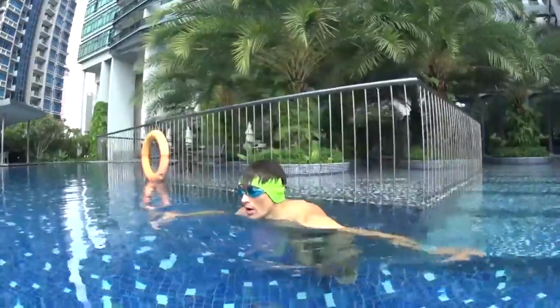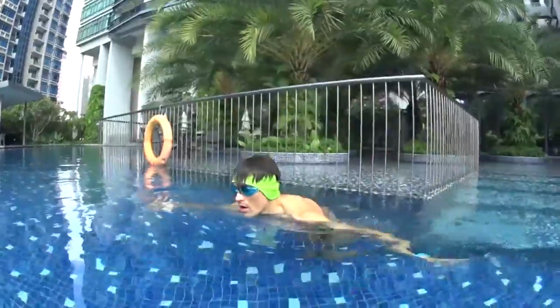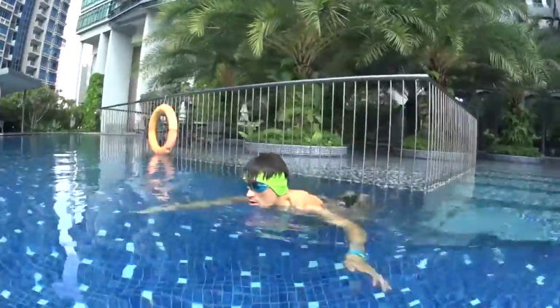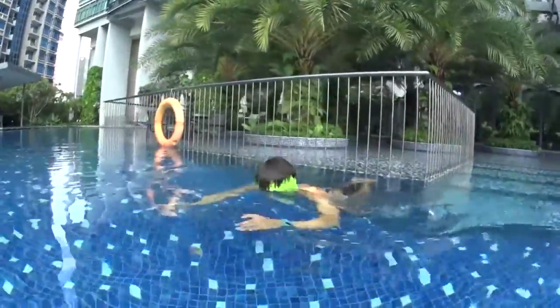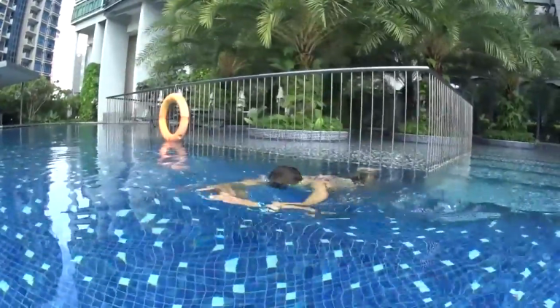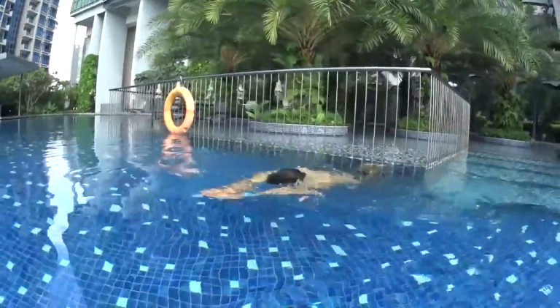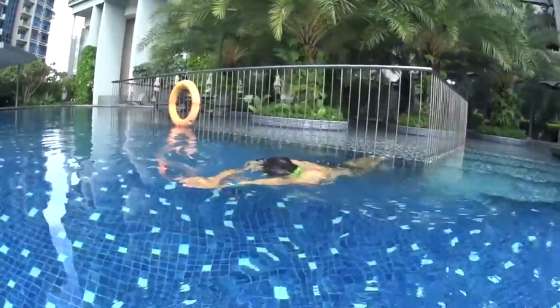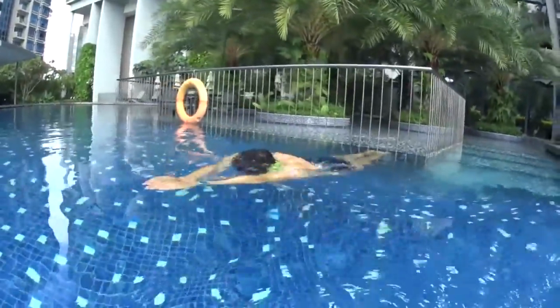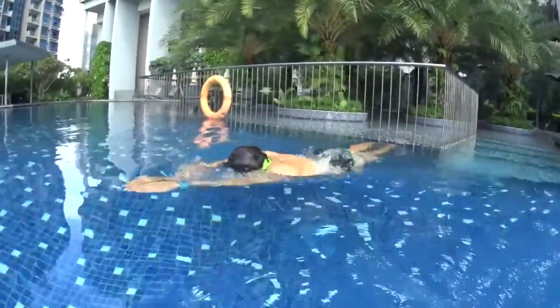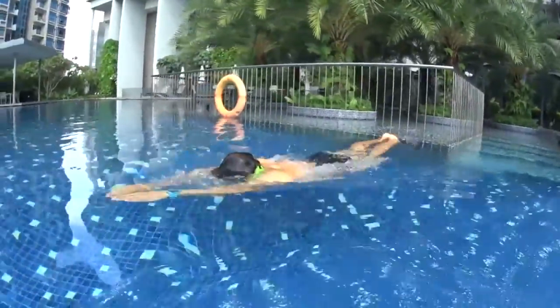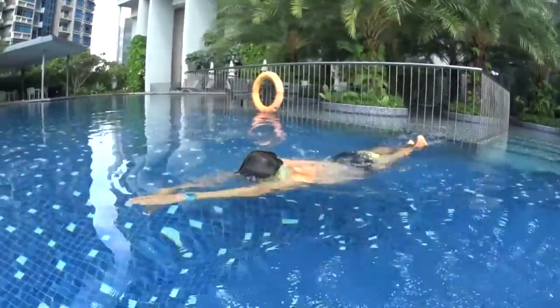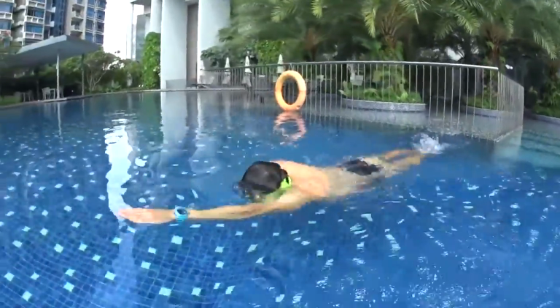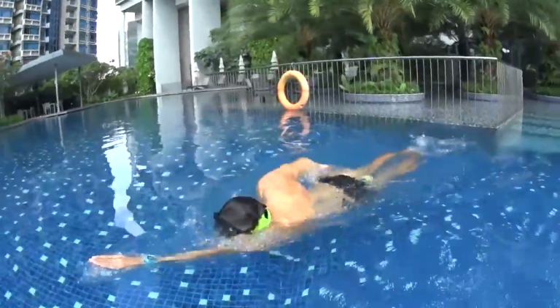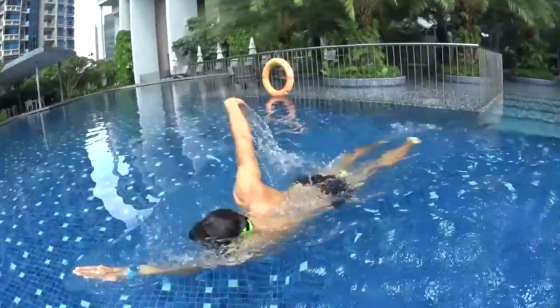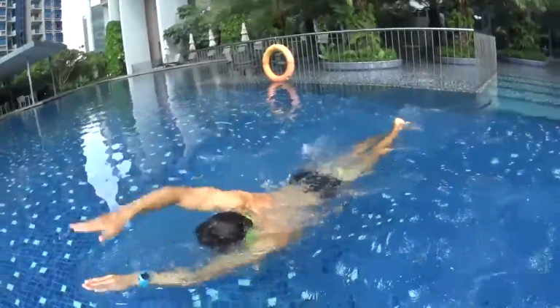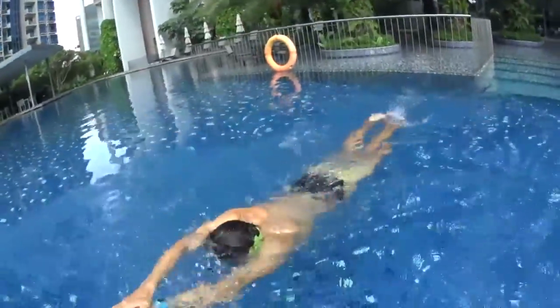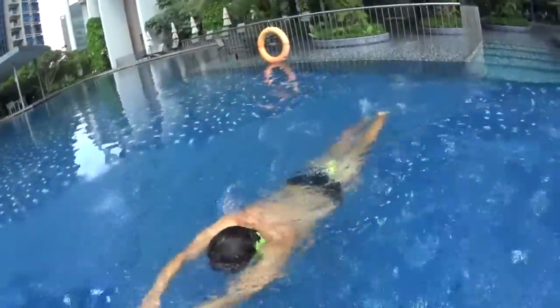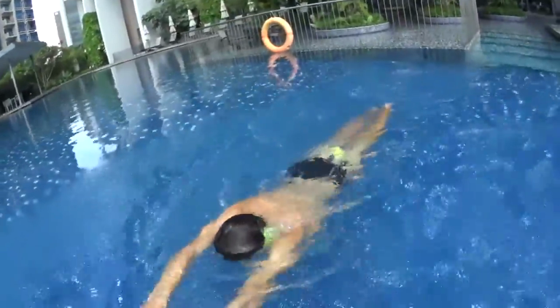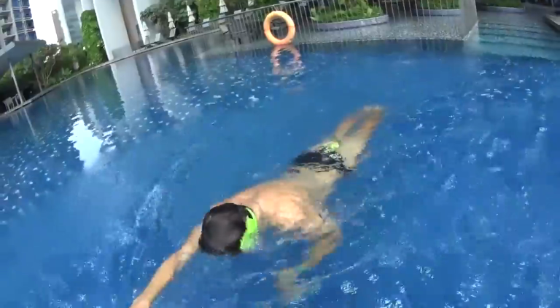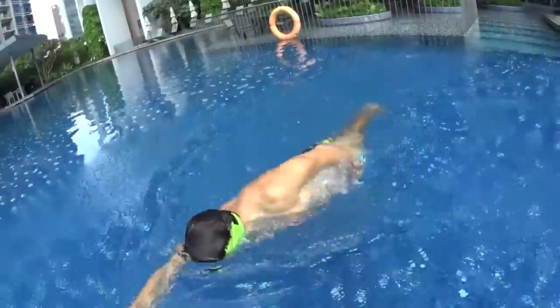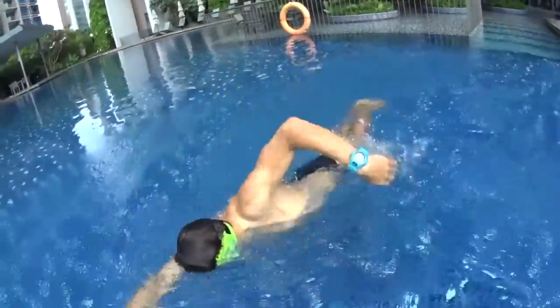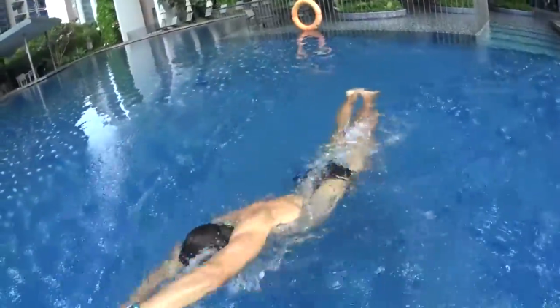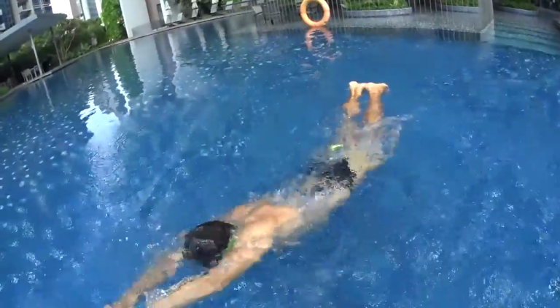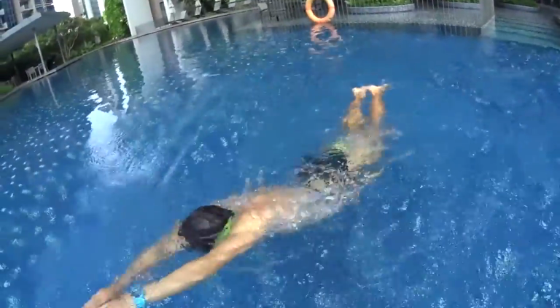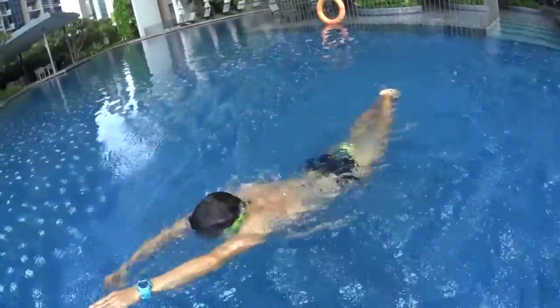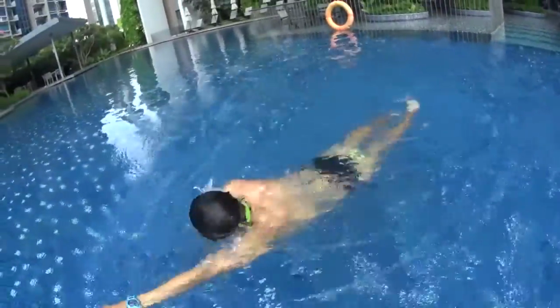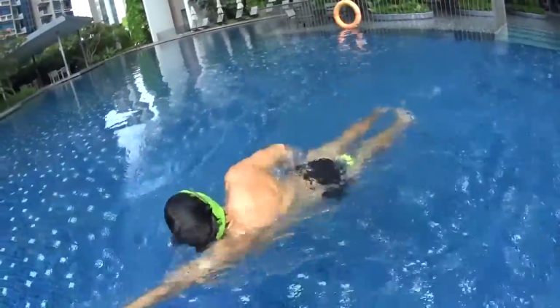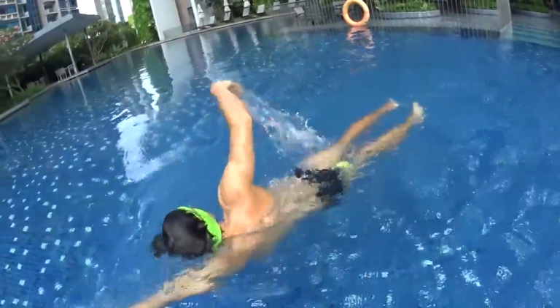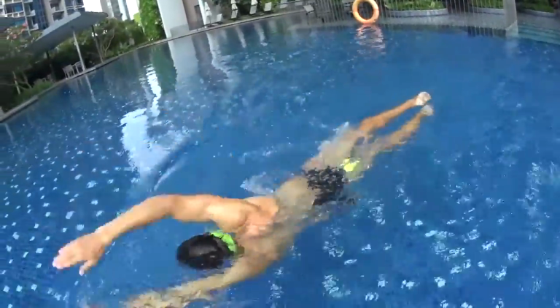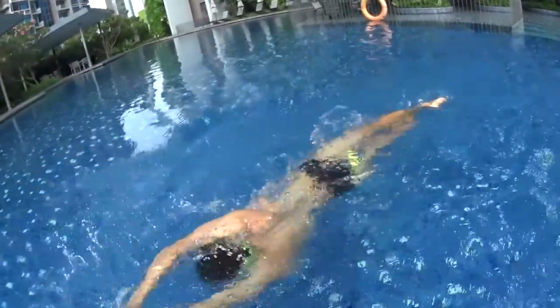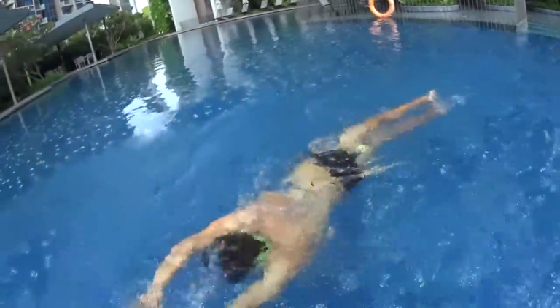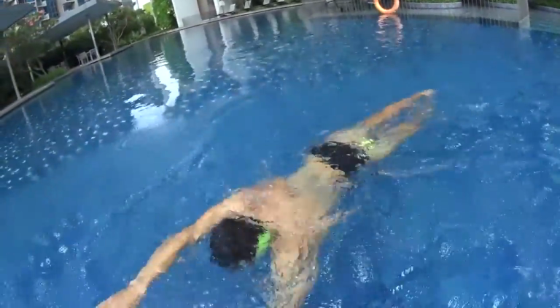Push on the wall to start swimming. One big stroke touch, two big stroke touch, turn at number three, breathe and touch.